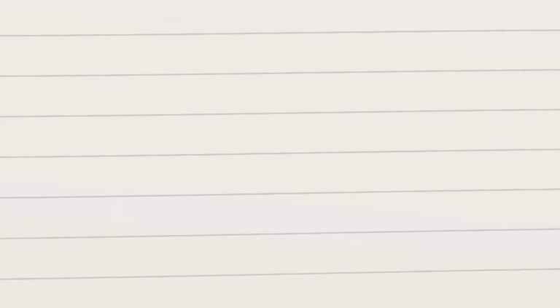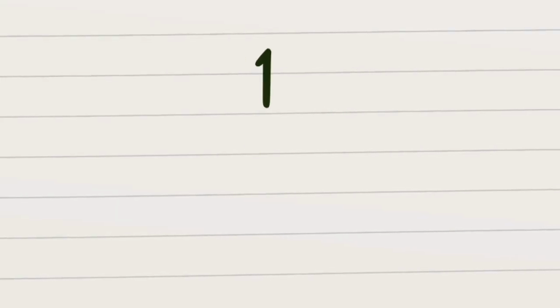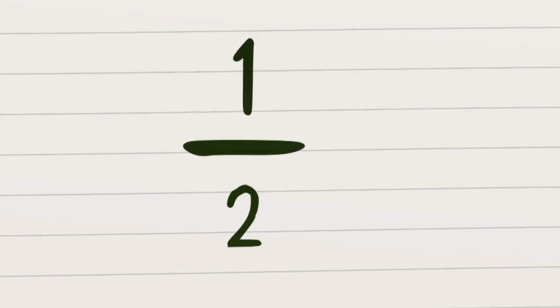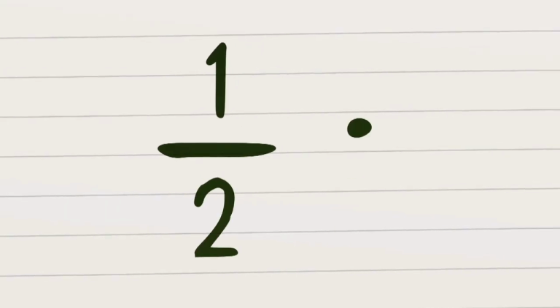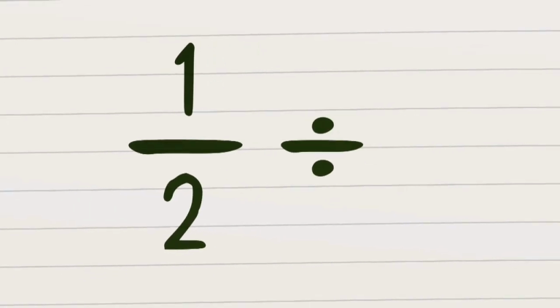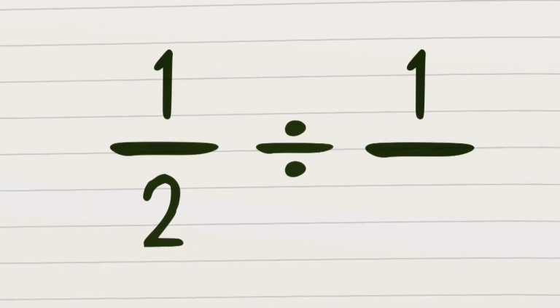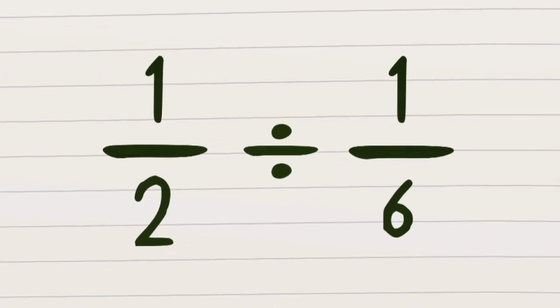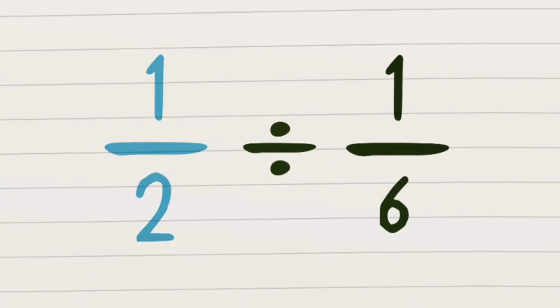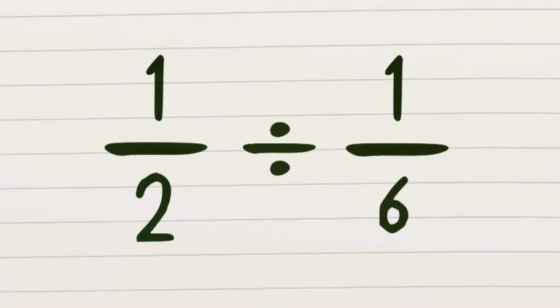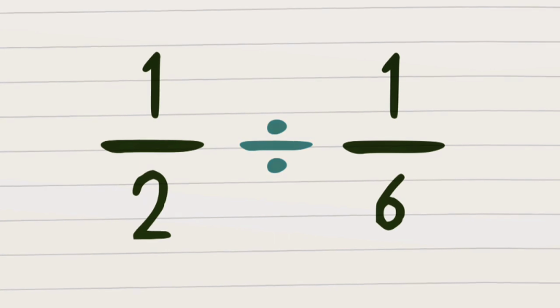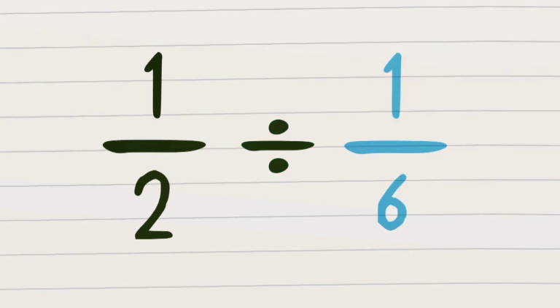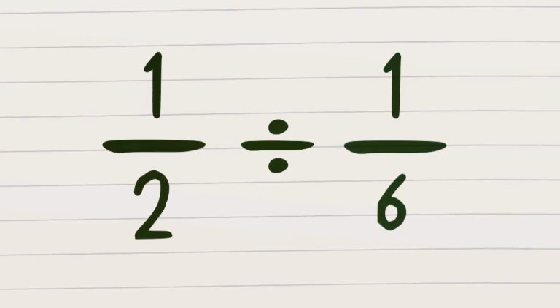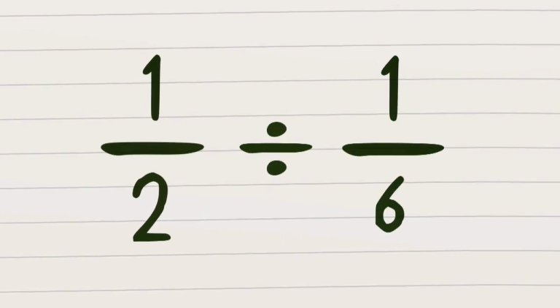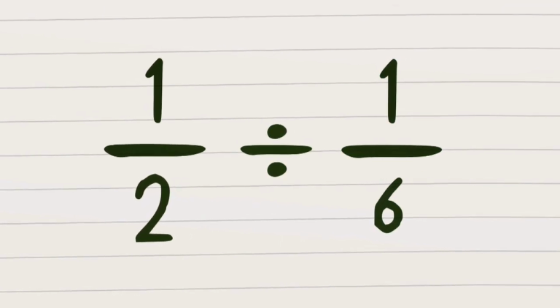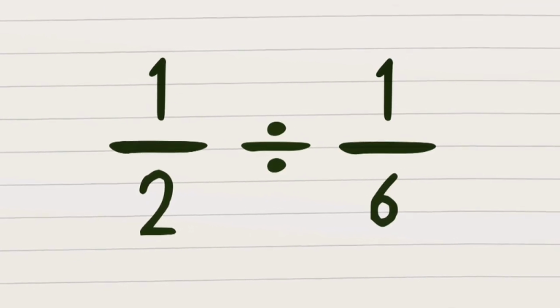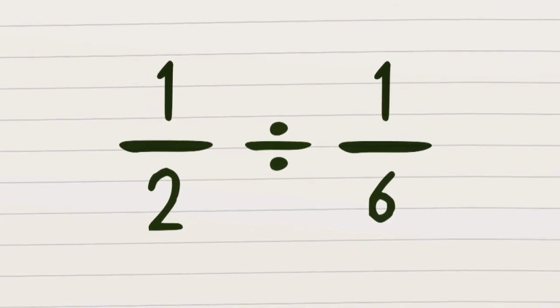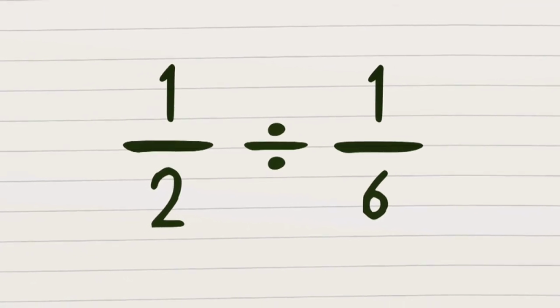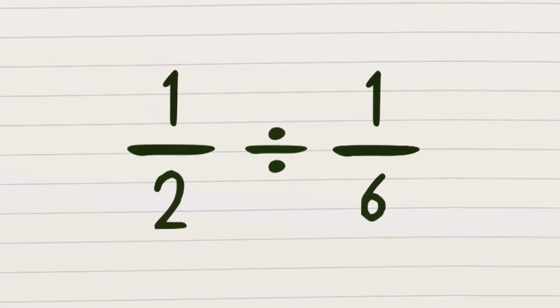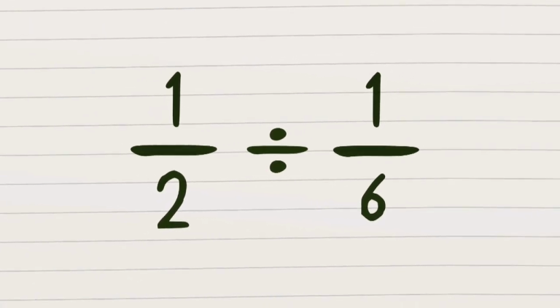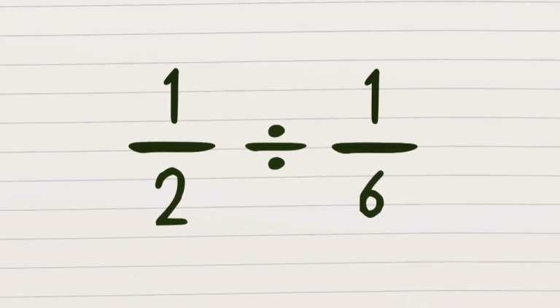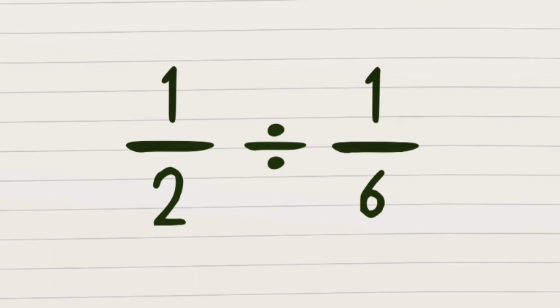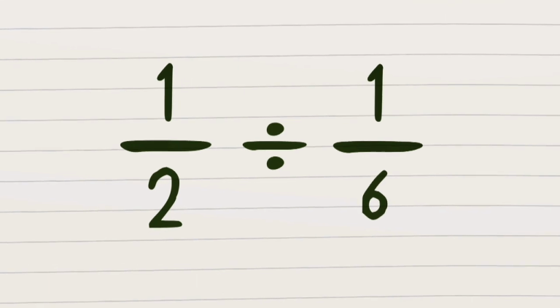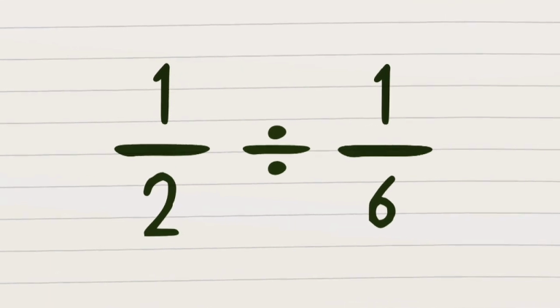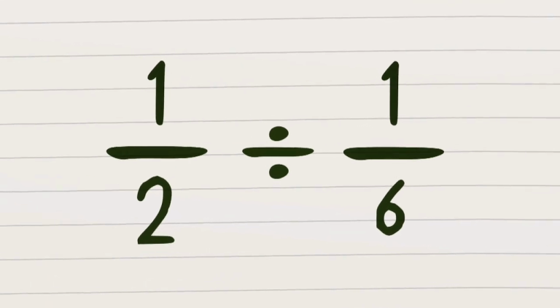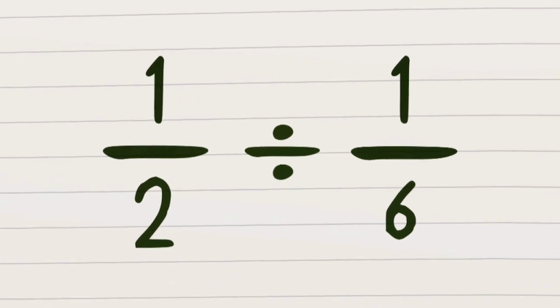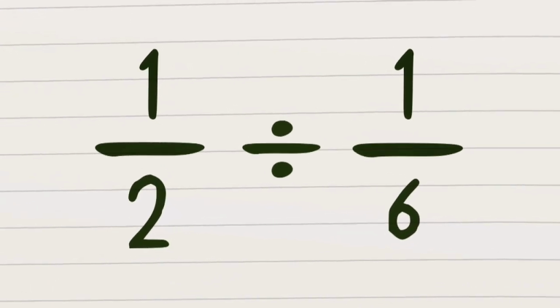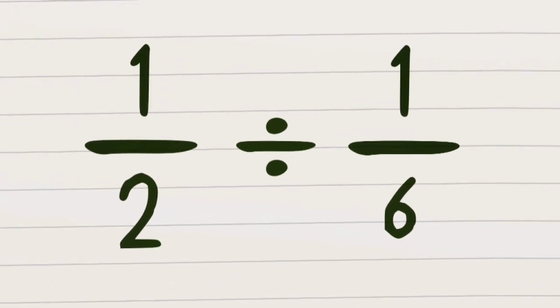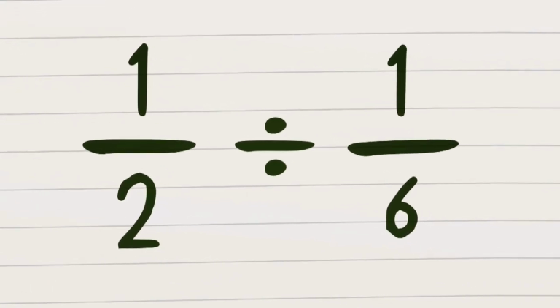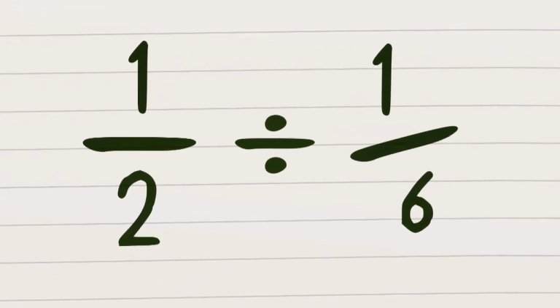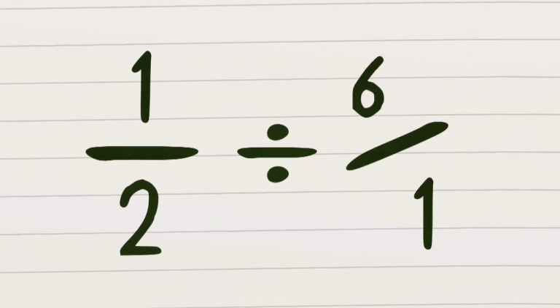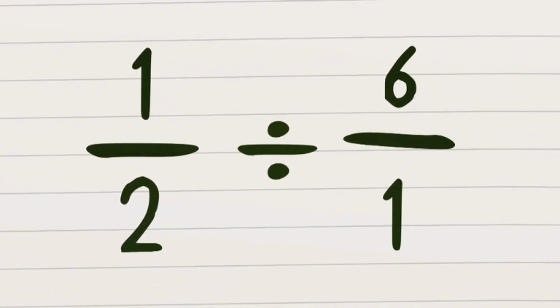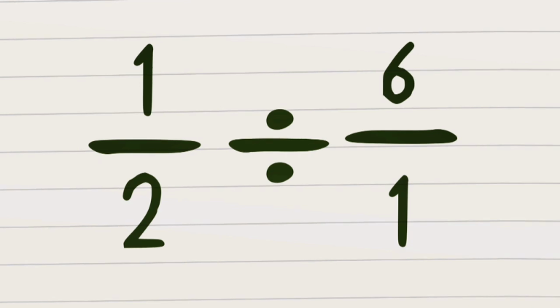So there ain't a problem that I can't fix. Like a half divided by one sixth — to help us calculate the answer, here's a neat little trick for dividing up your fractions. It's clever and quick, just look at the fractions you want to divide. Flip the second on its head and then you multiply.